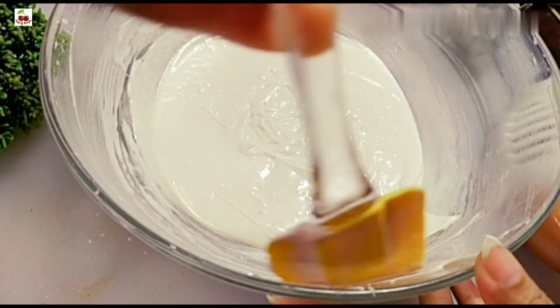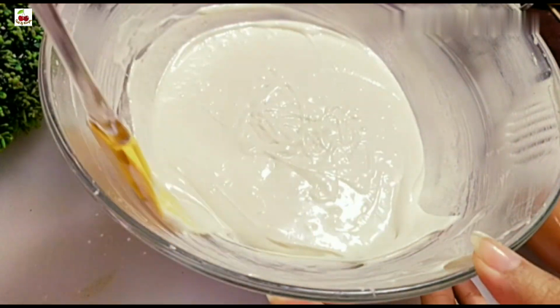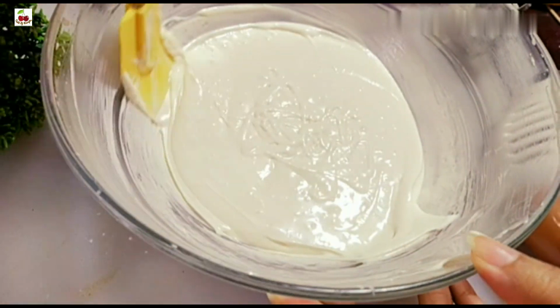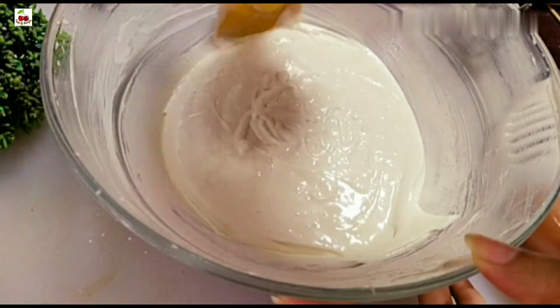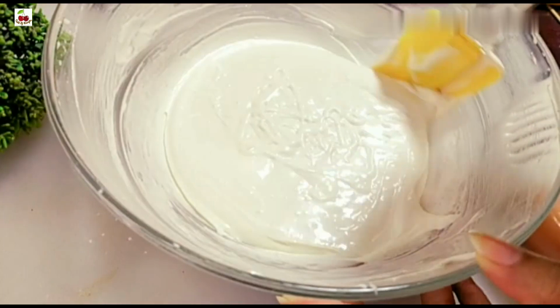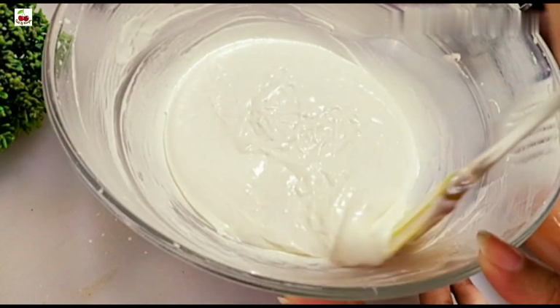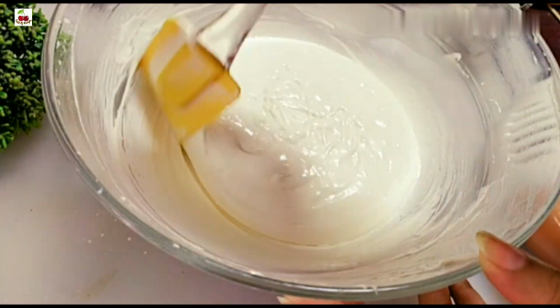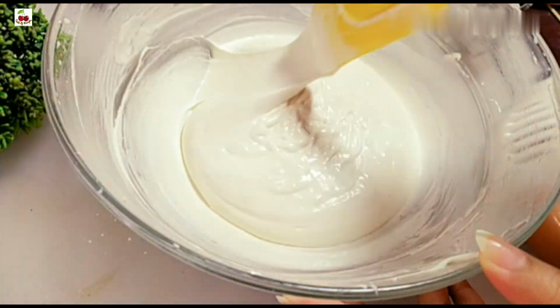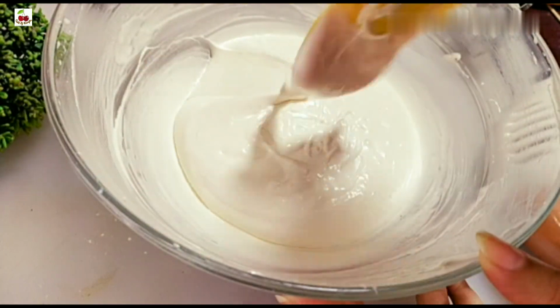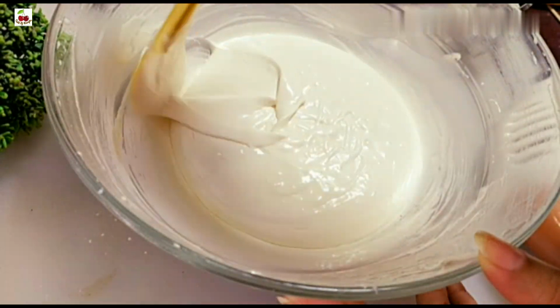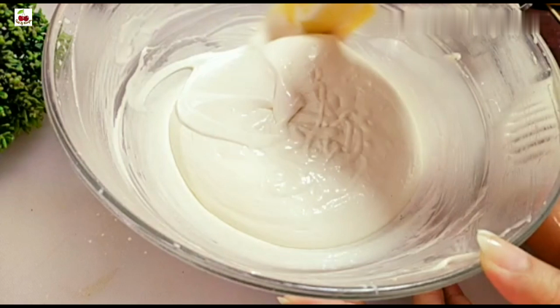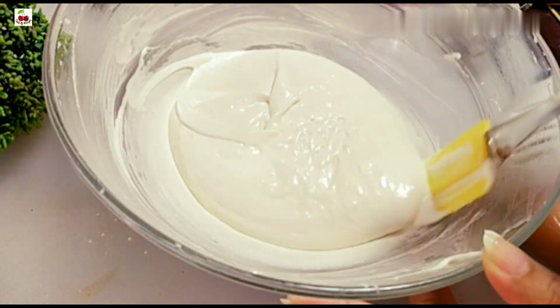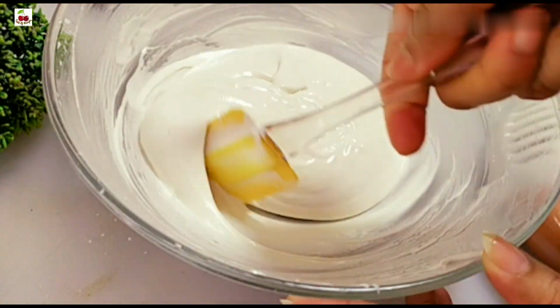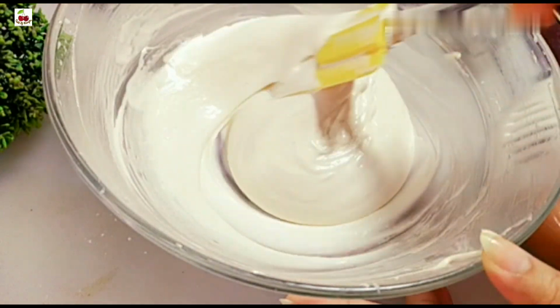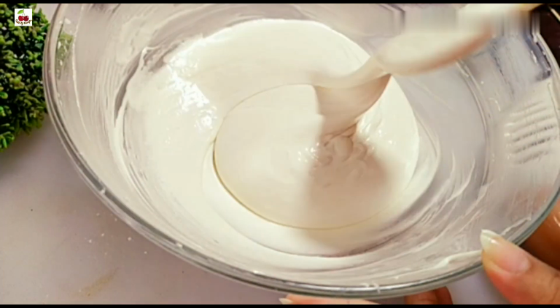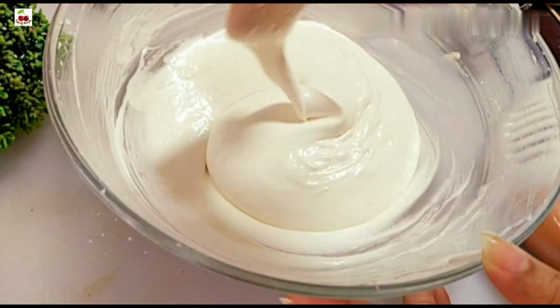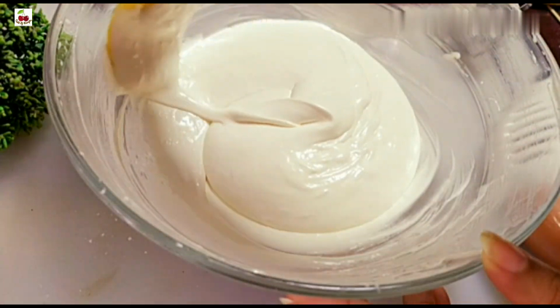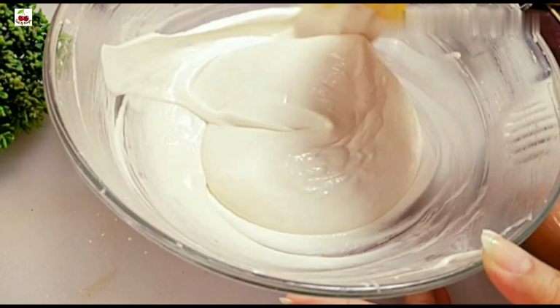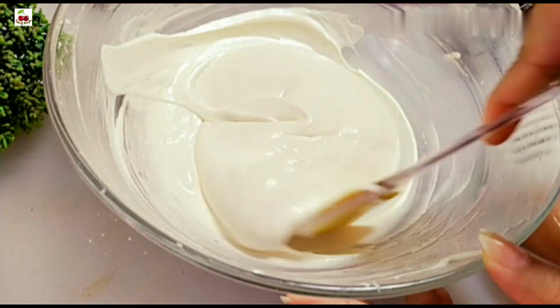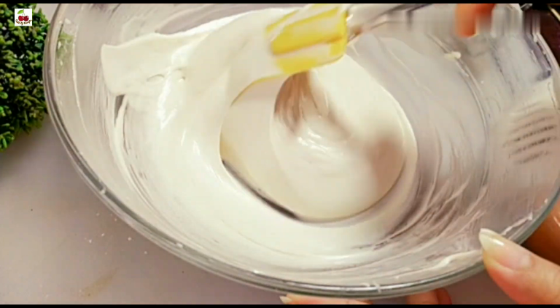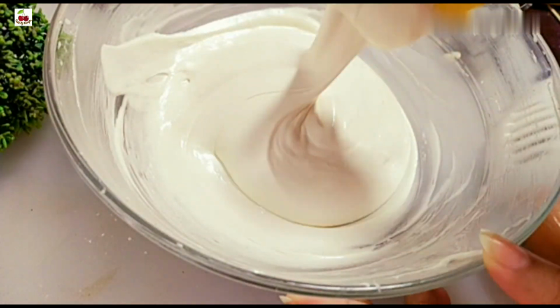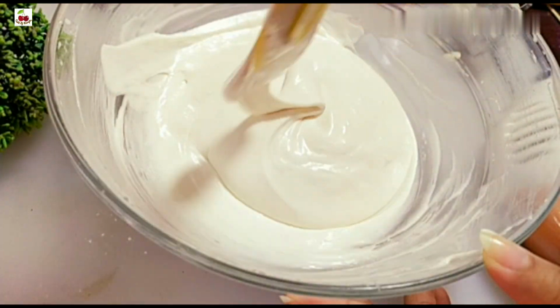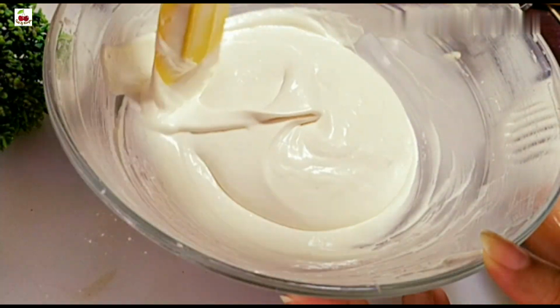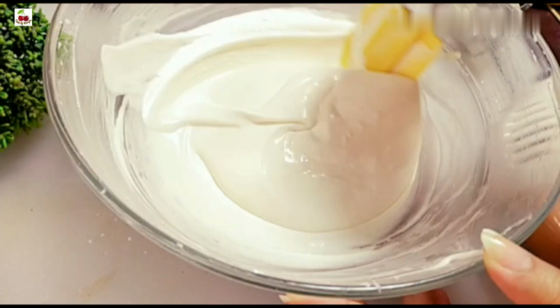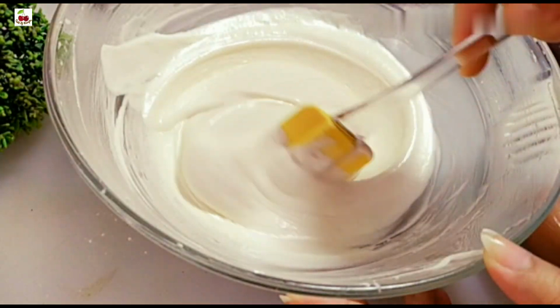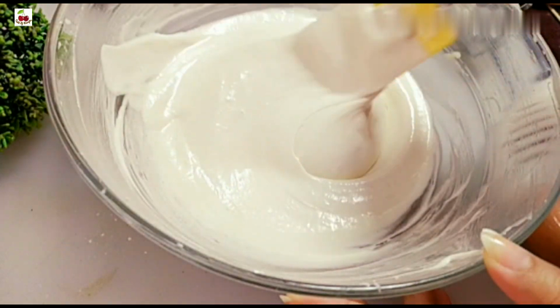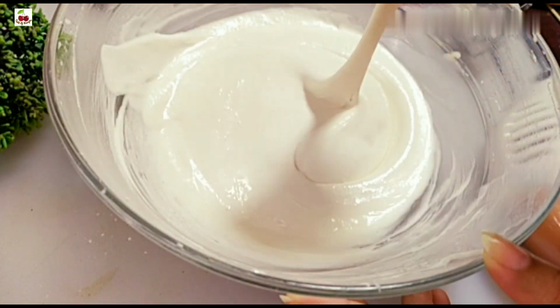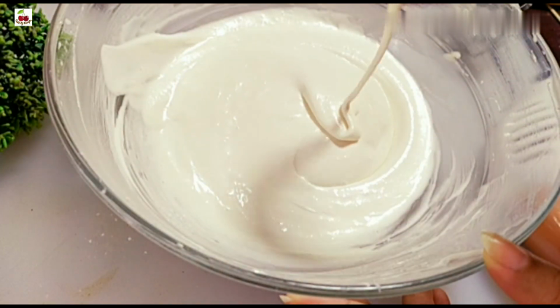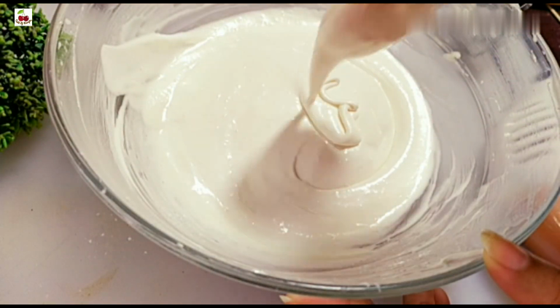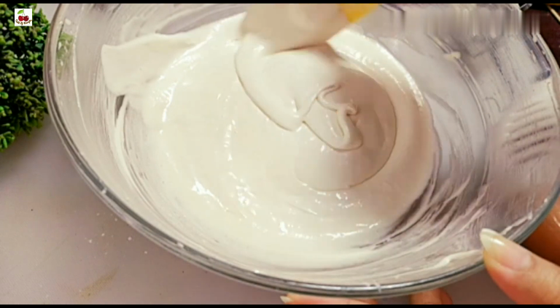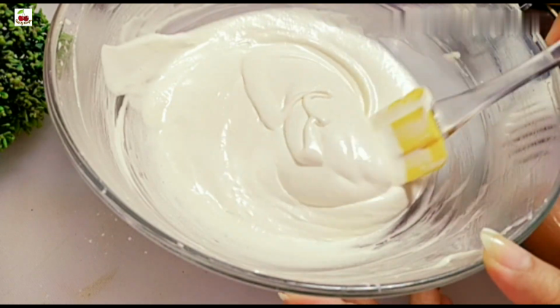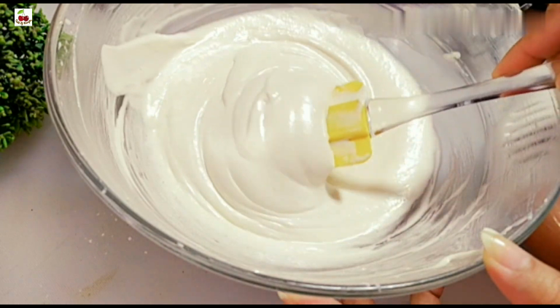Before we put it in the freezer for 7 days, this cream is ready. You can also make the cake decoration.